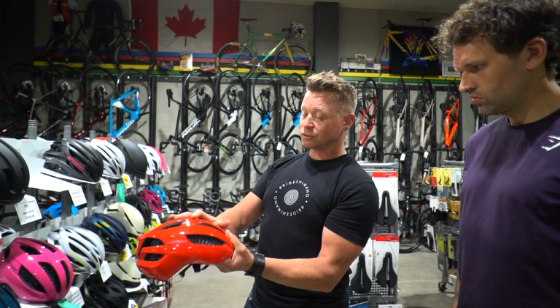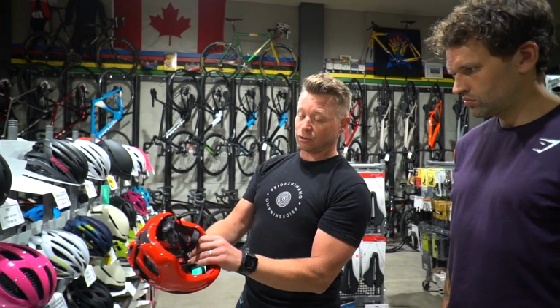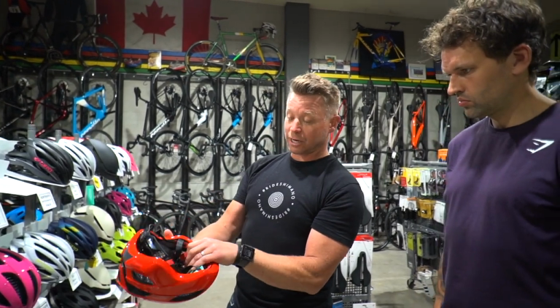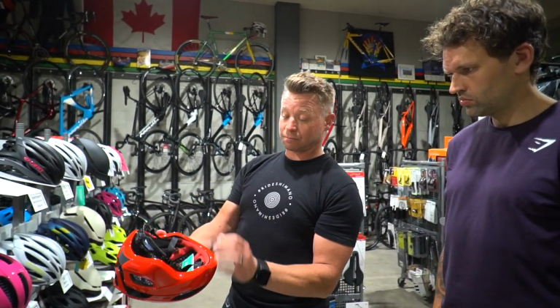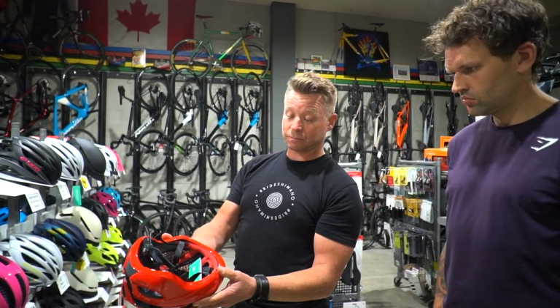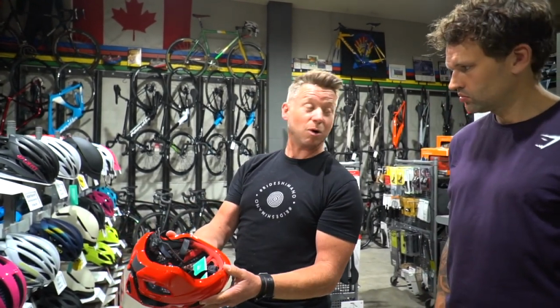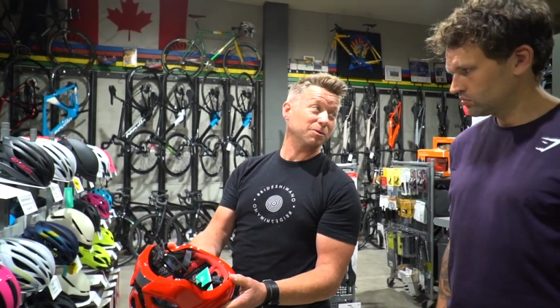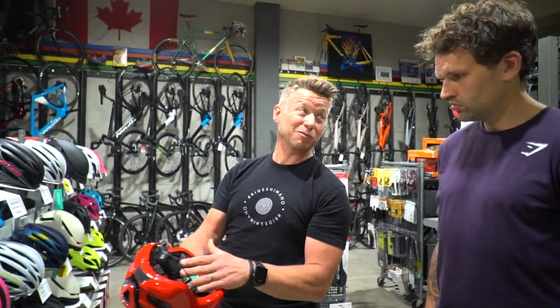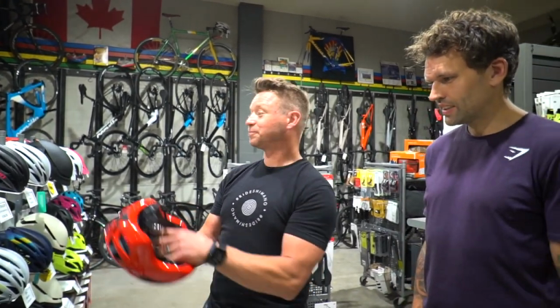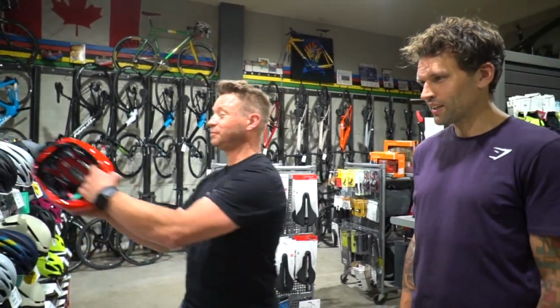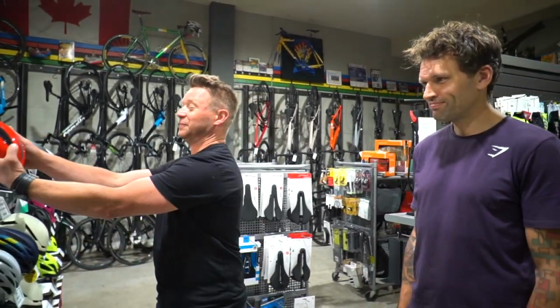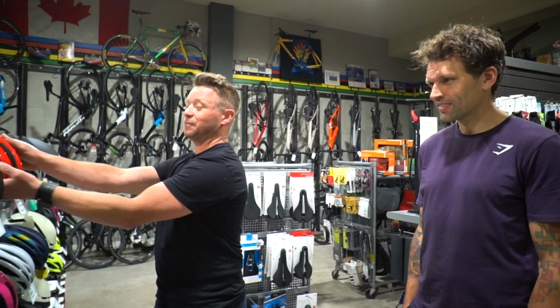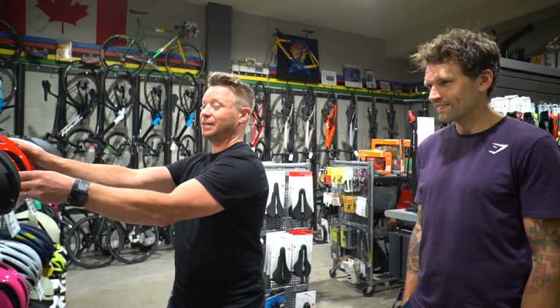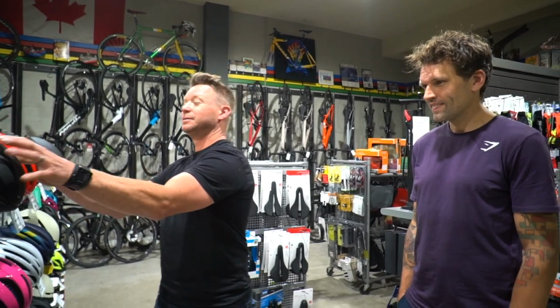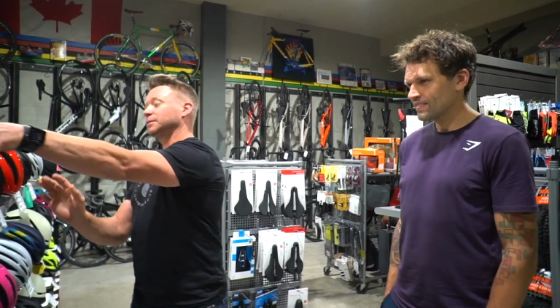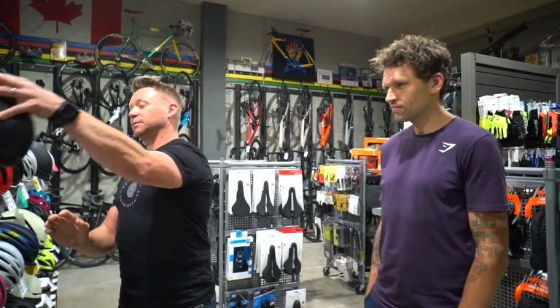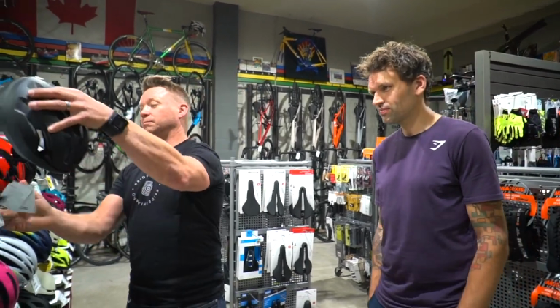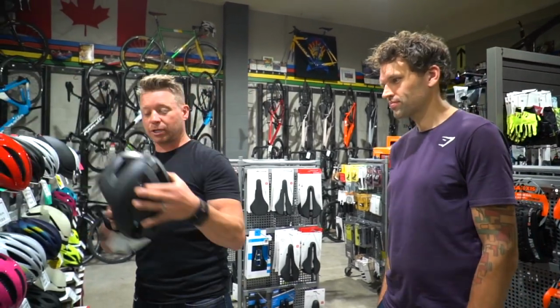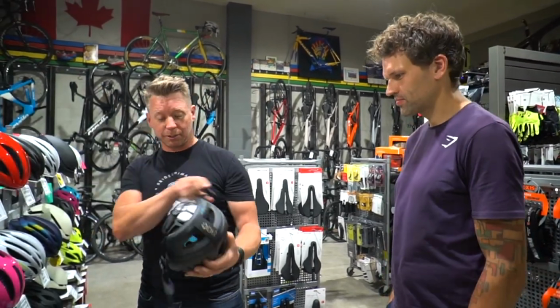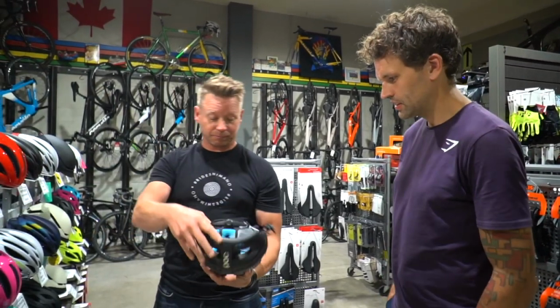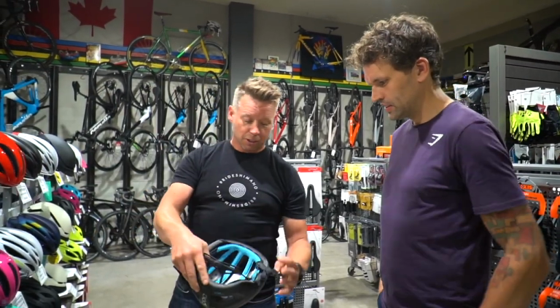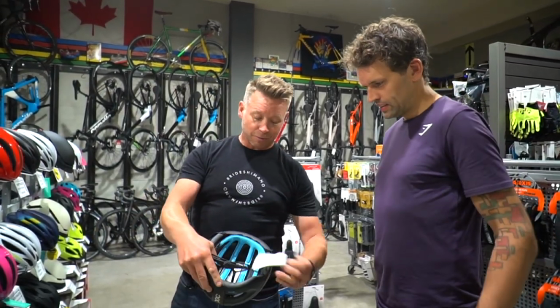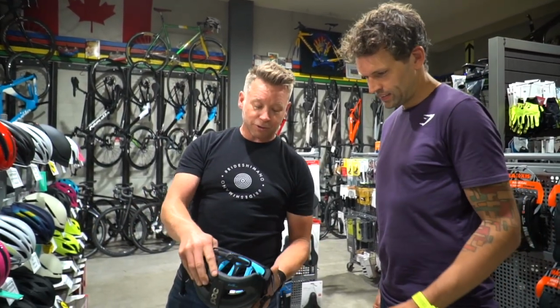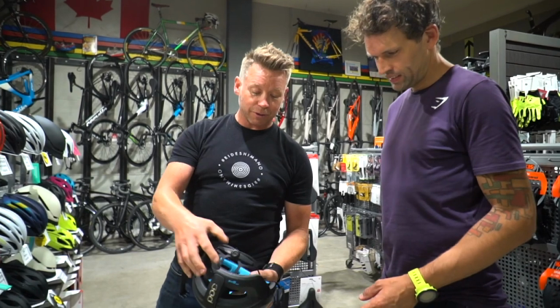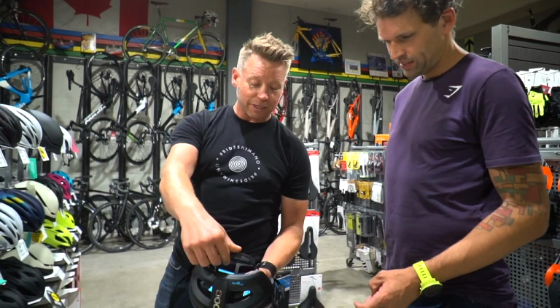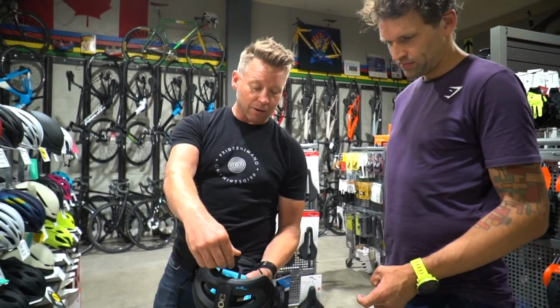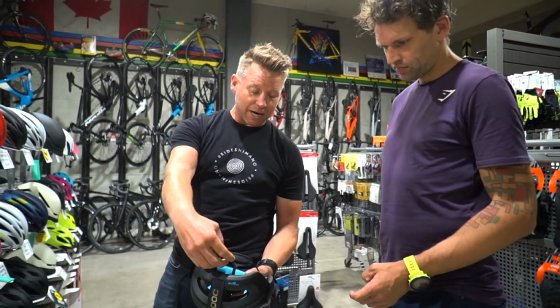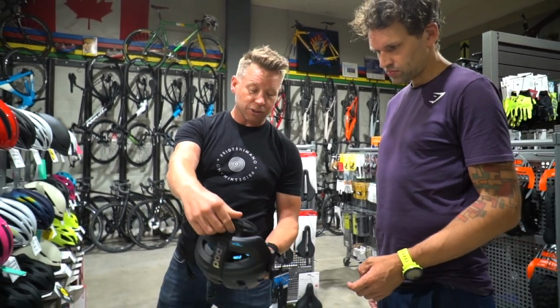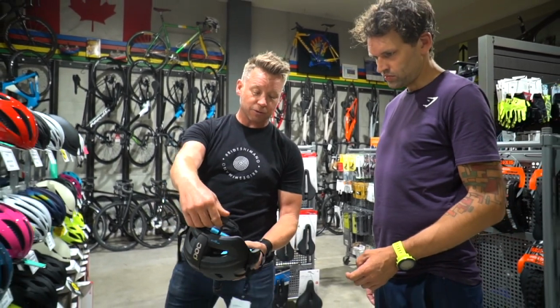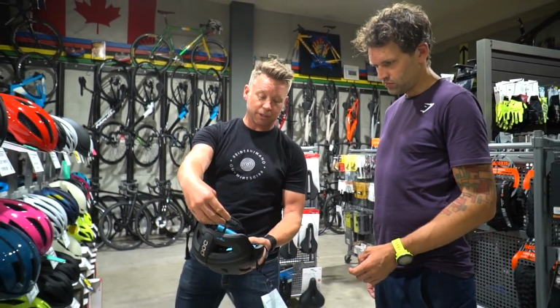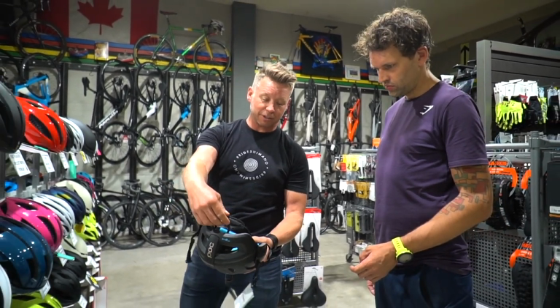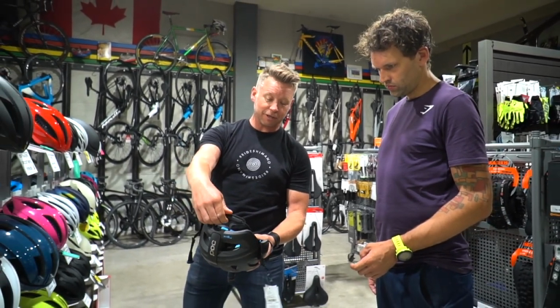First of all, you try it on — small is probably too small for you. Yeah, I've got a big head. Helmets also come with a fit dial on the back so you can really tweak the fit in.